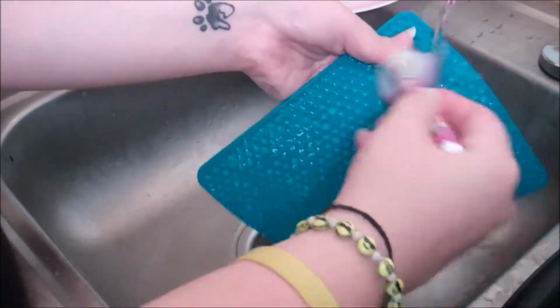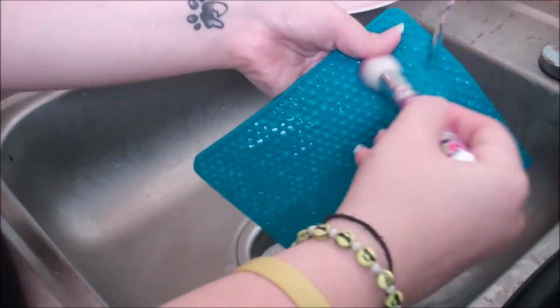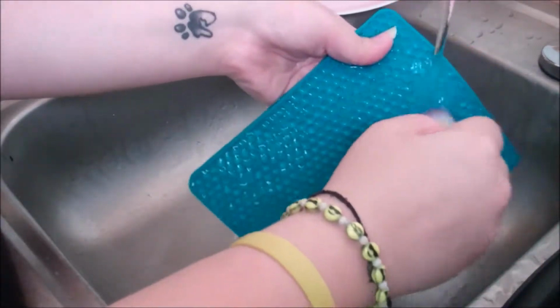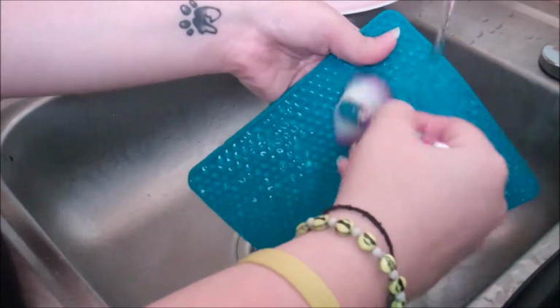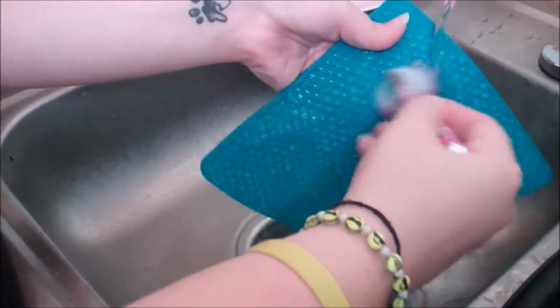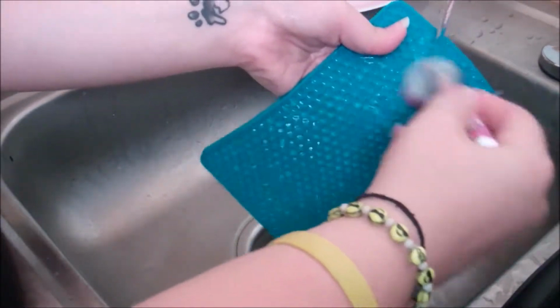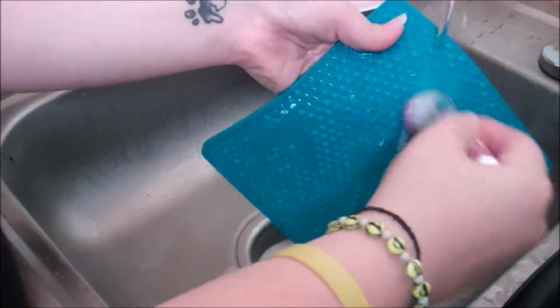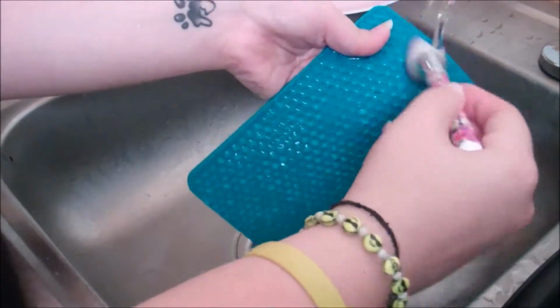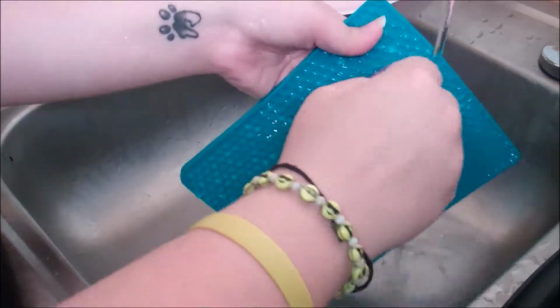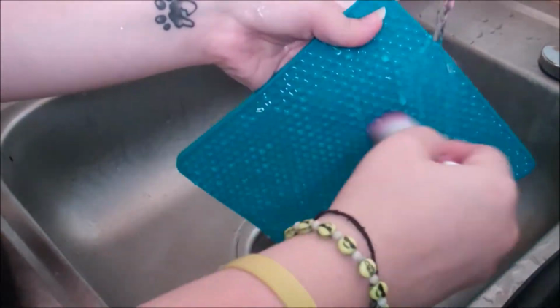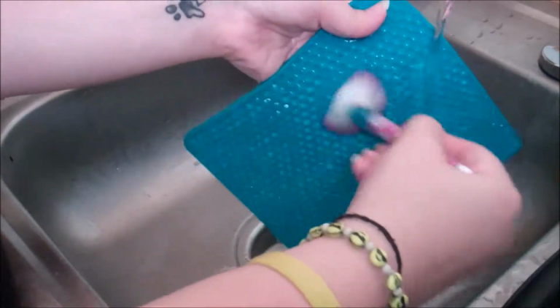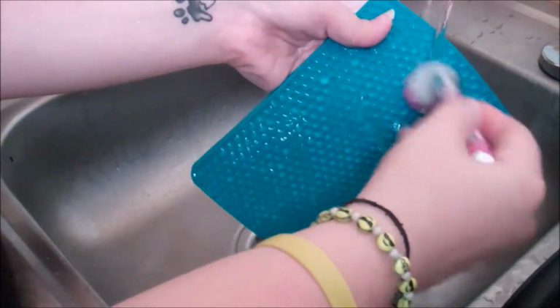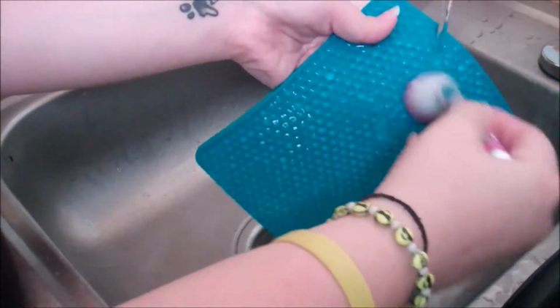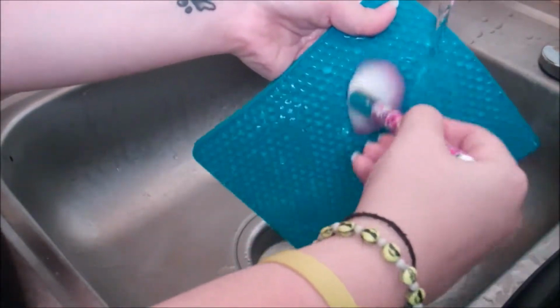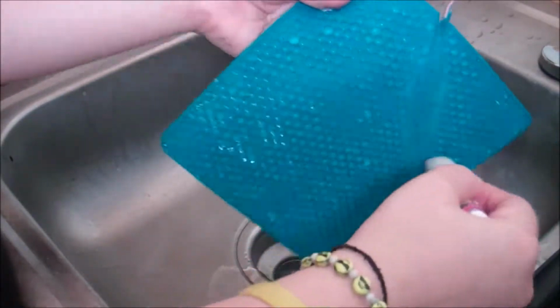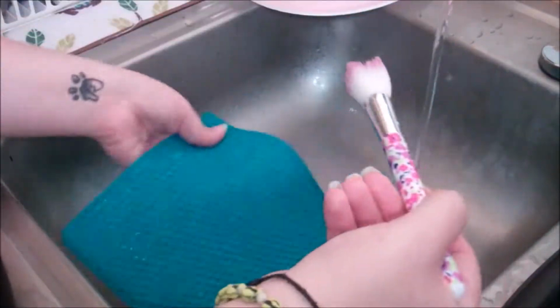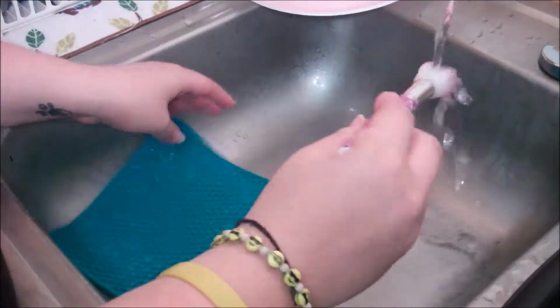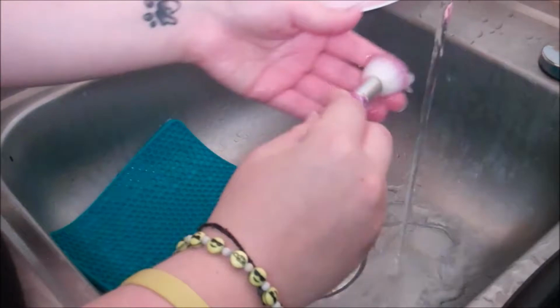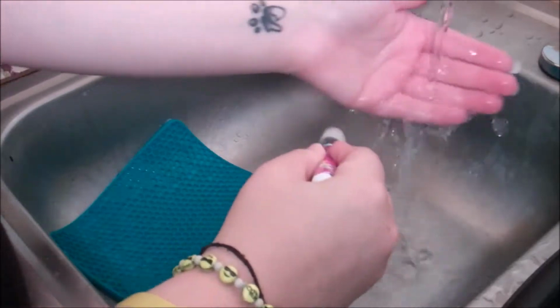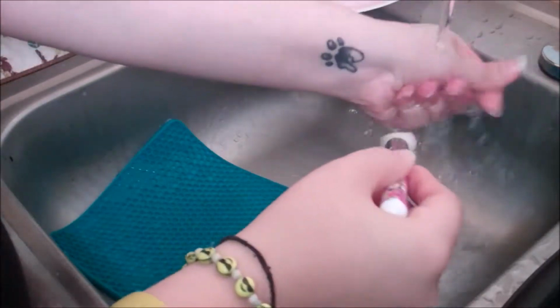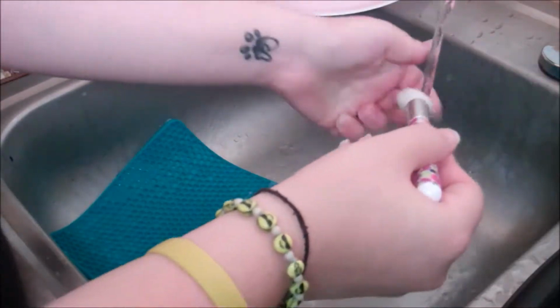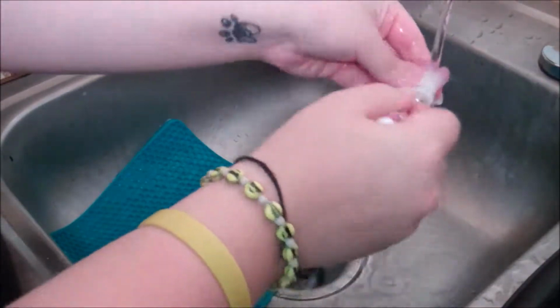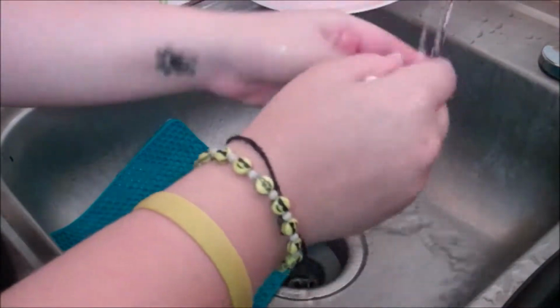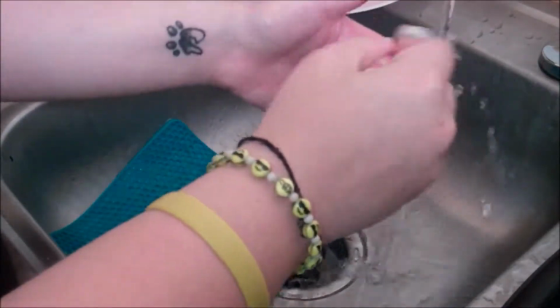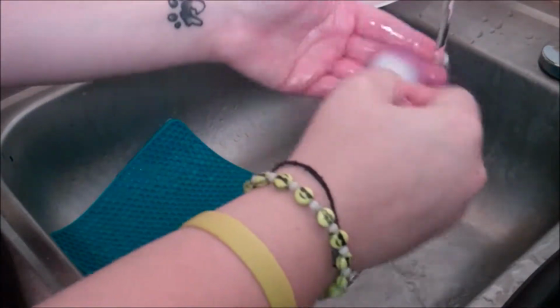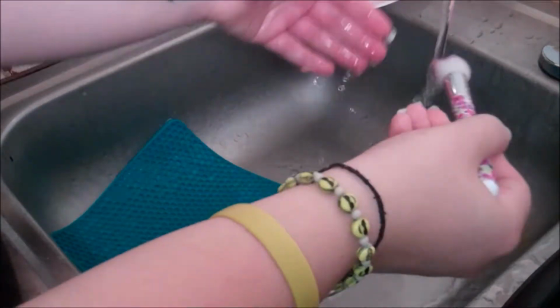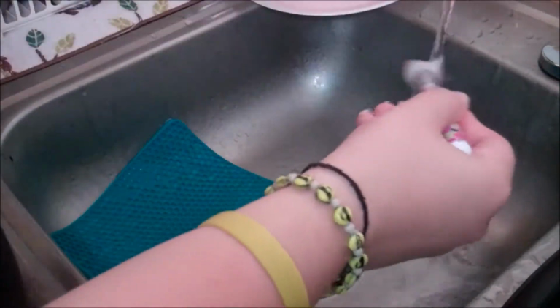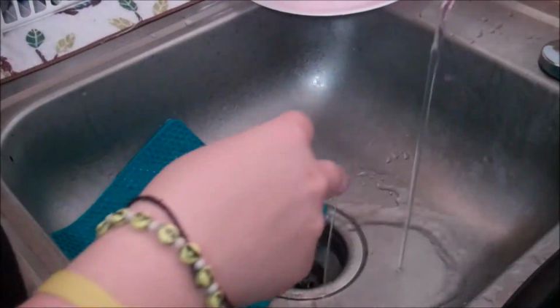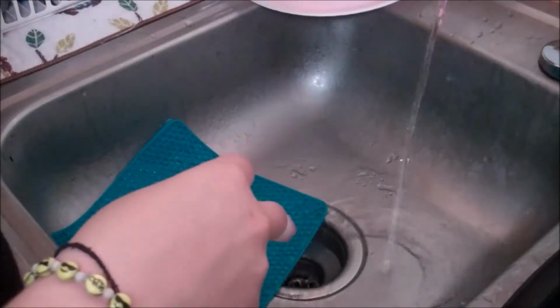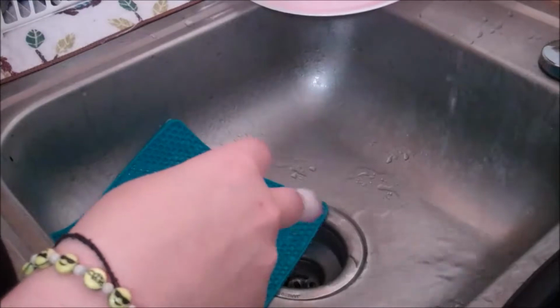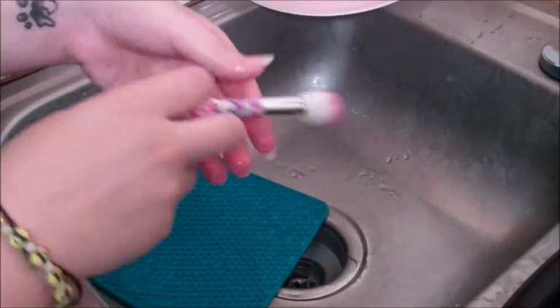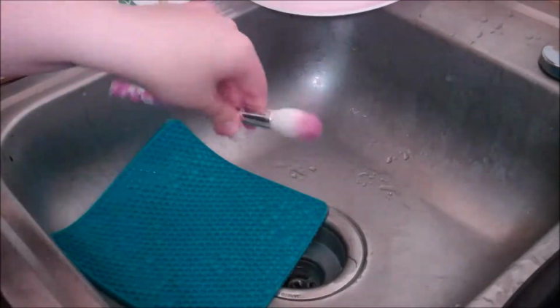By the way, I'm so sorry about my non-painted nails in this video — they look horrible — but I was going to be underwater so I decided not to do my nails.